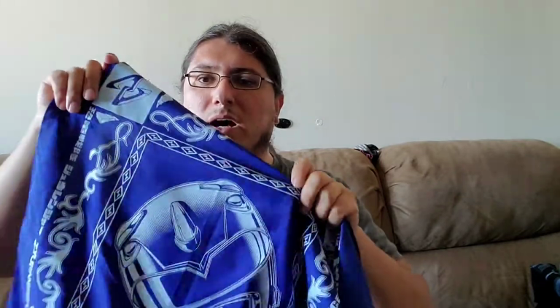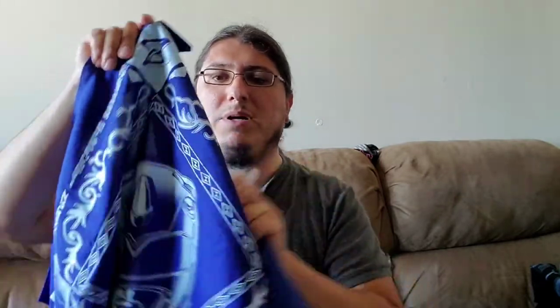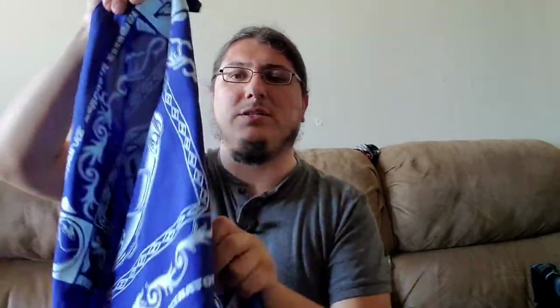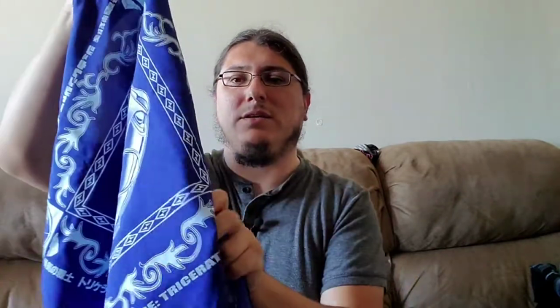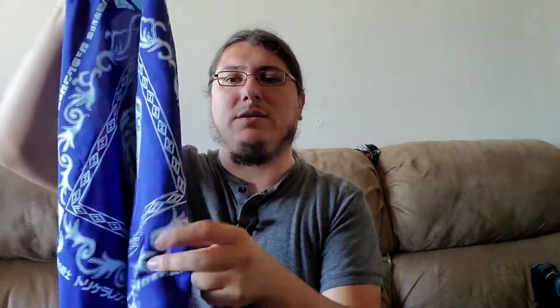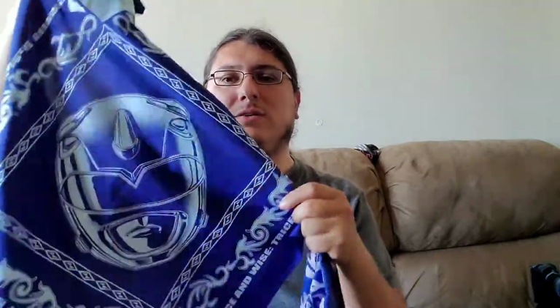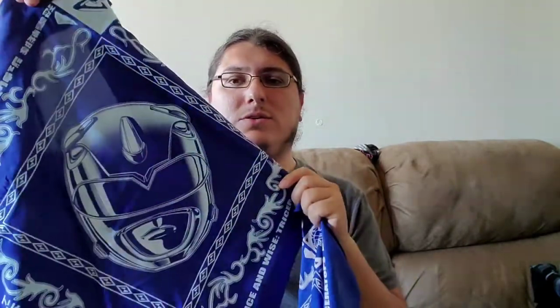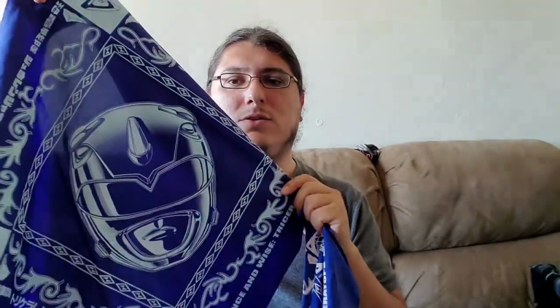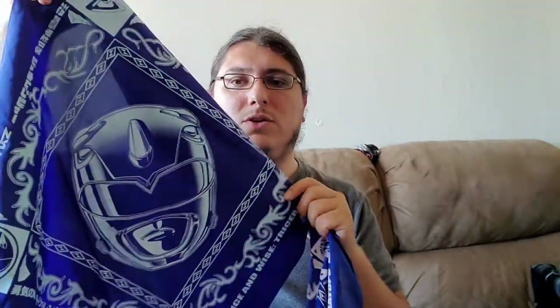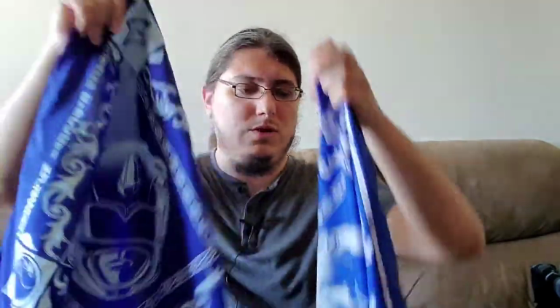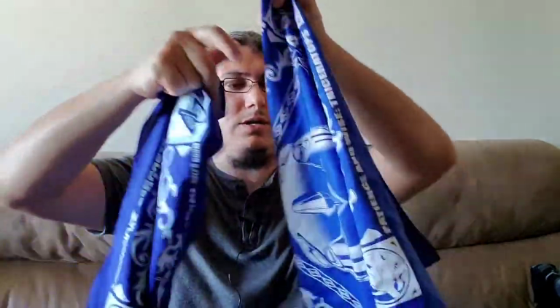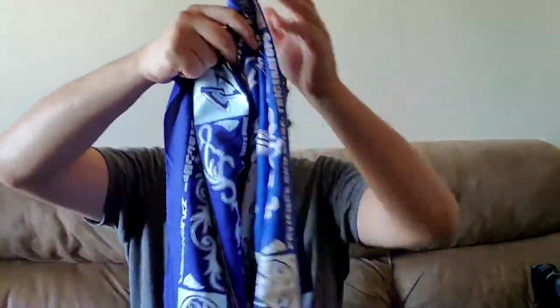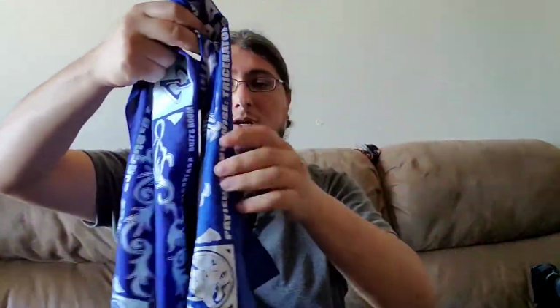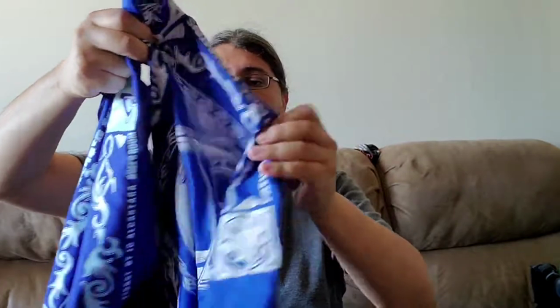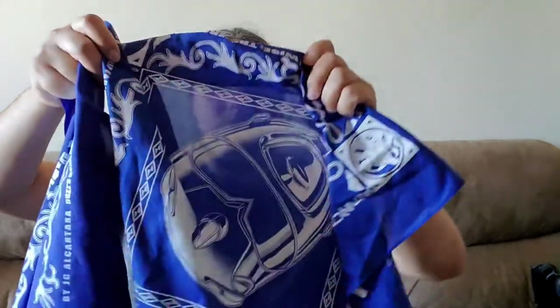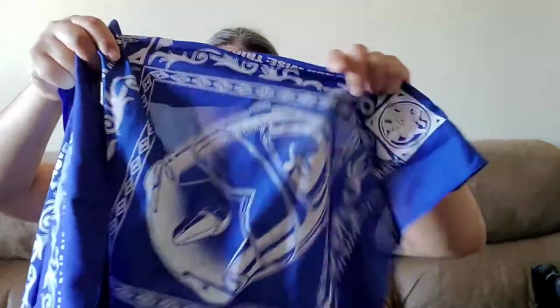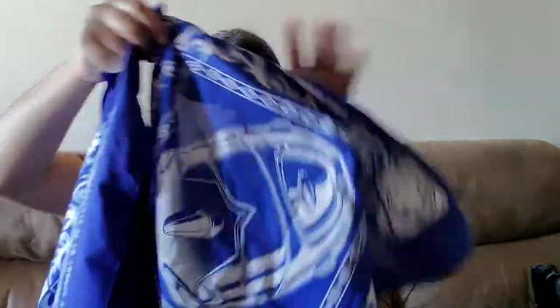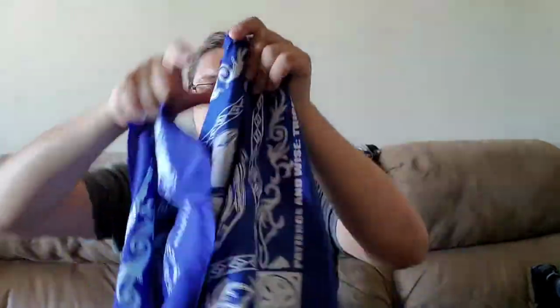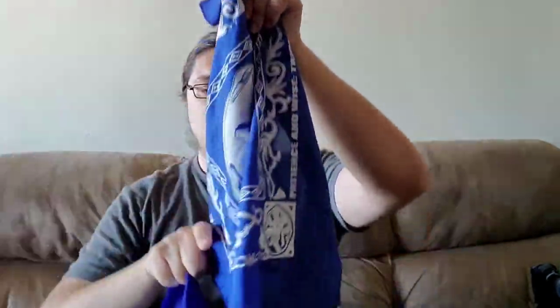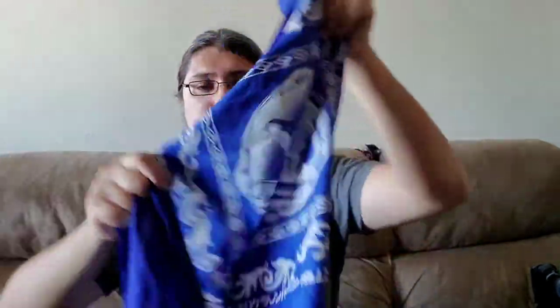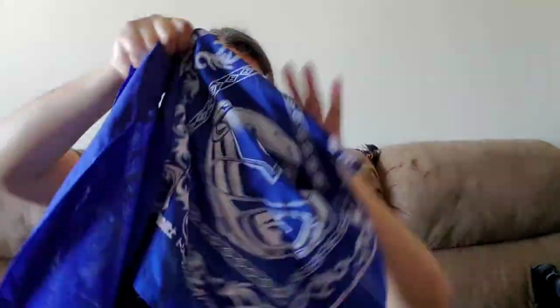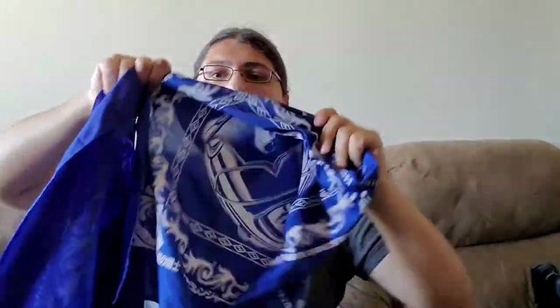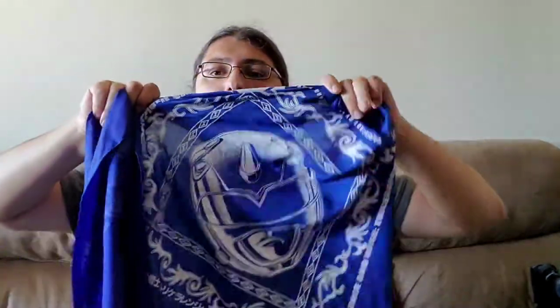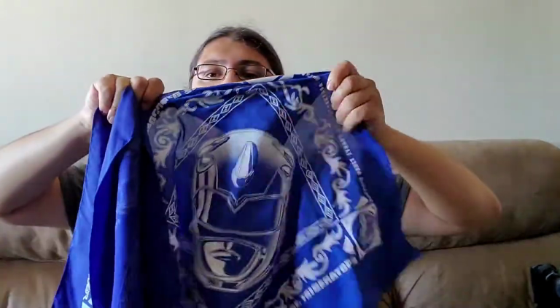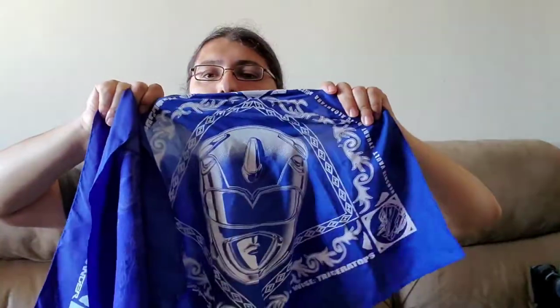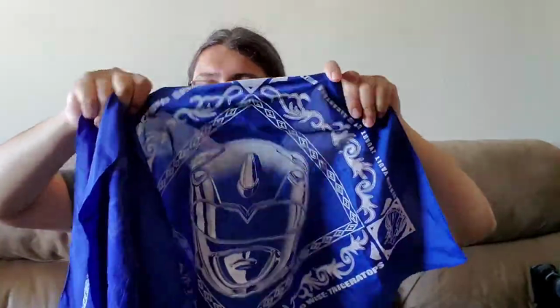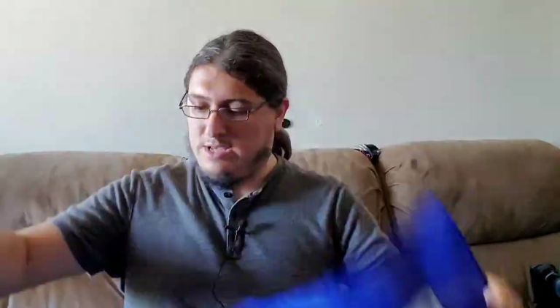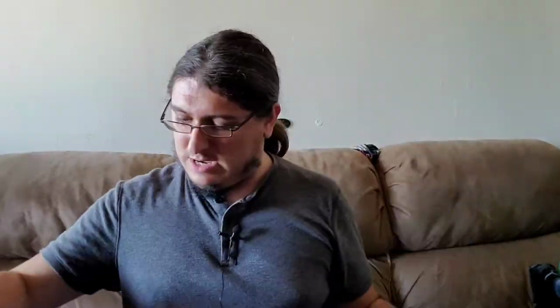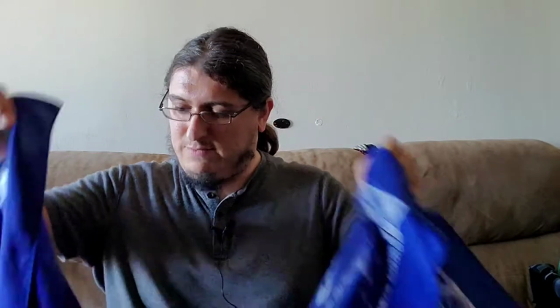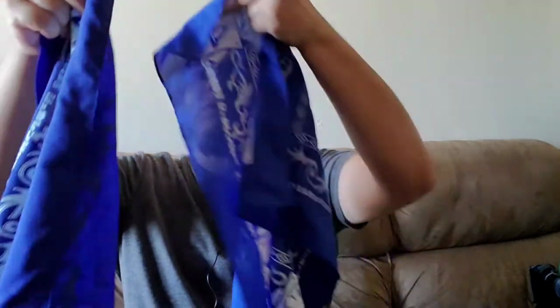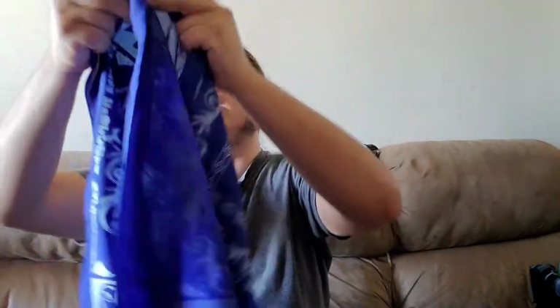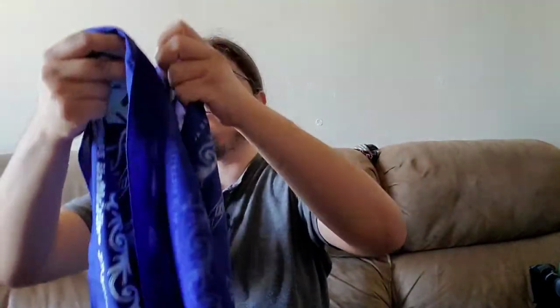But you can see — here's the new one, here's the old one. And if you put them...